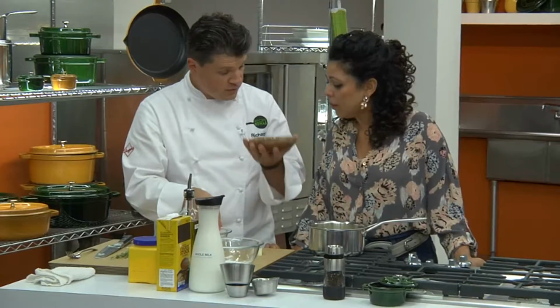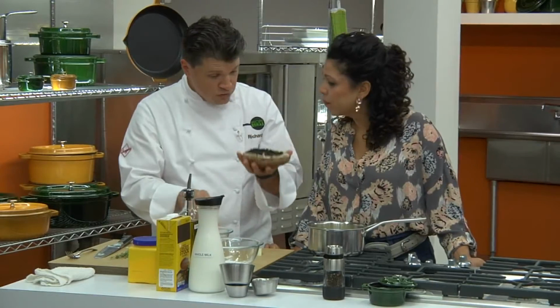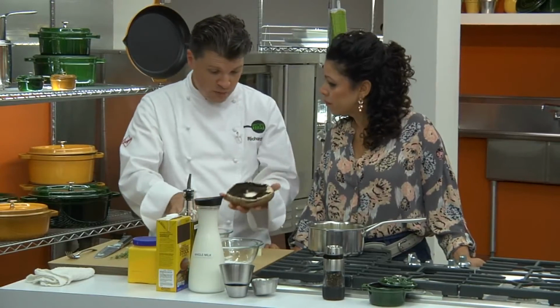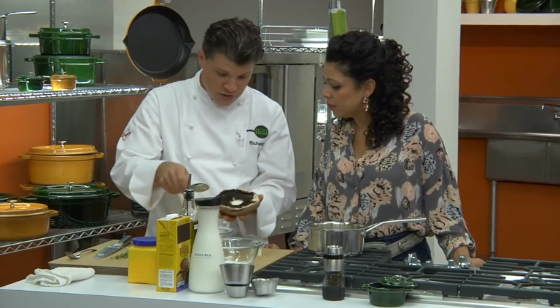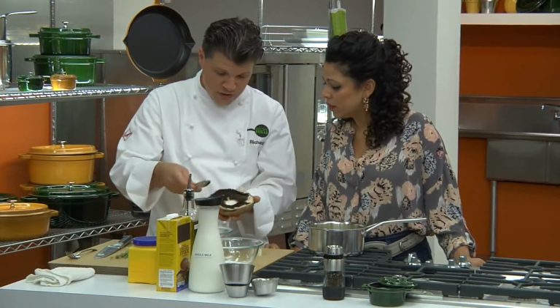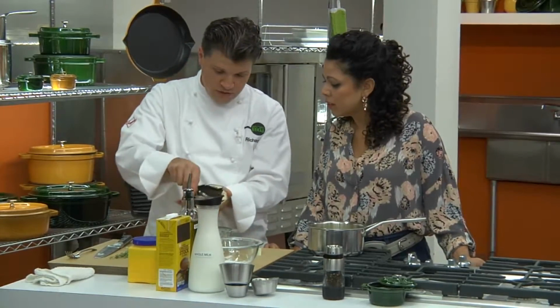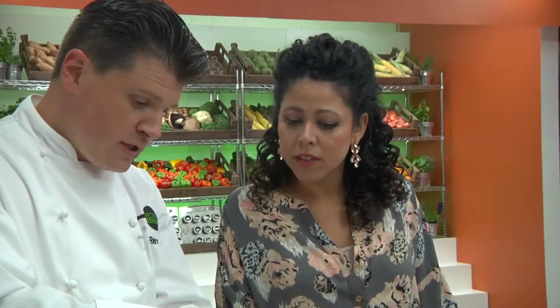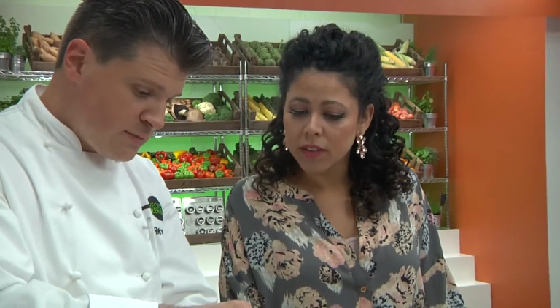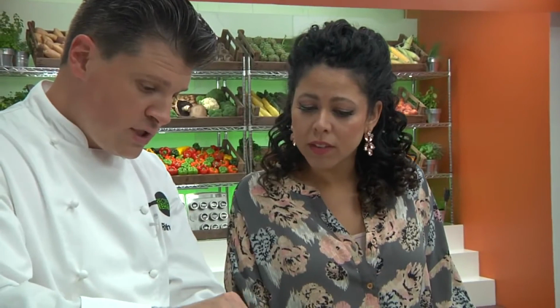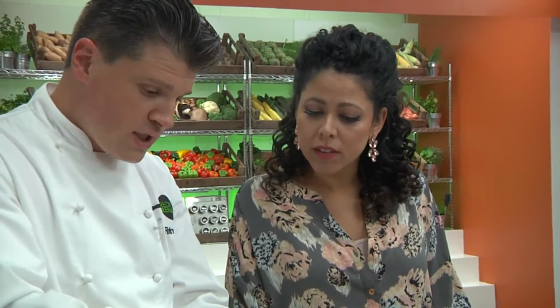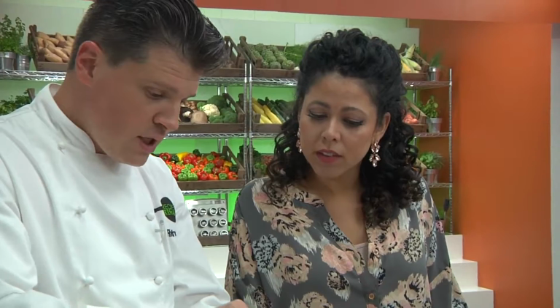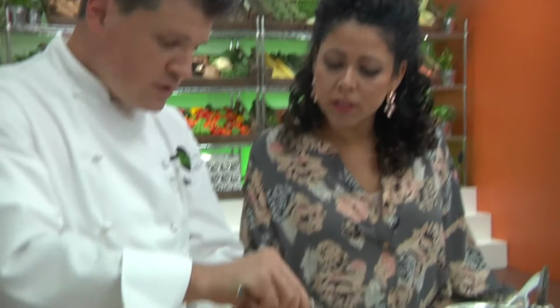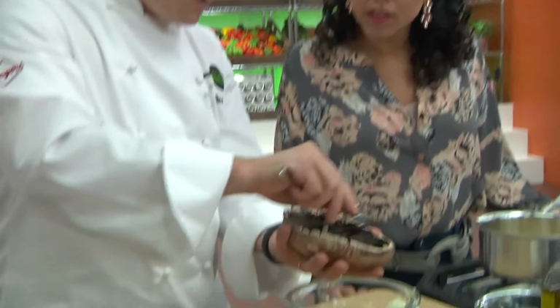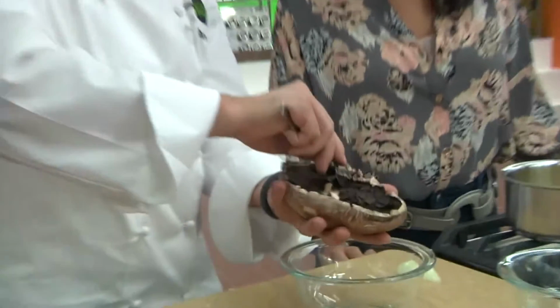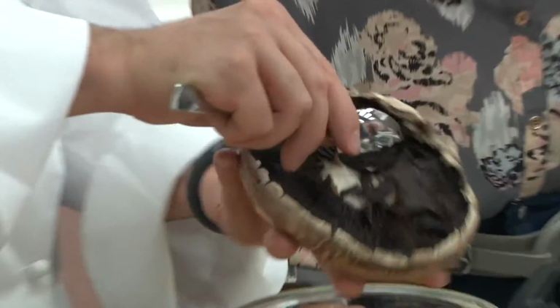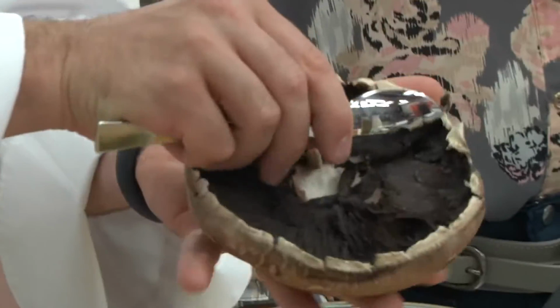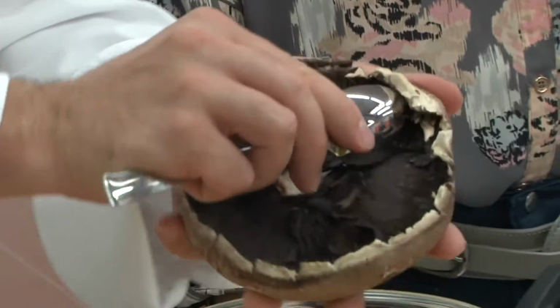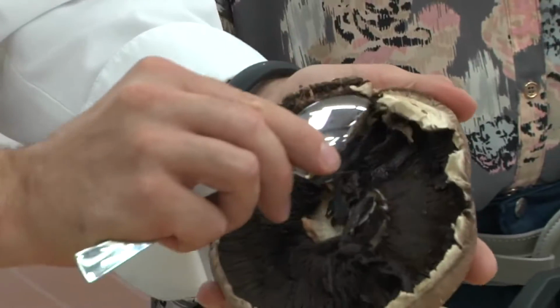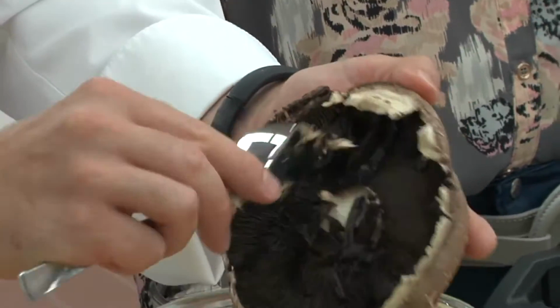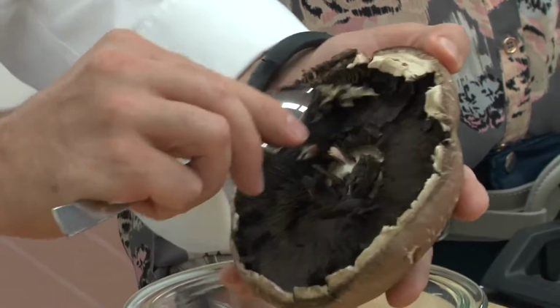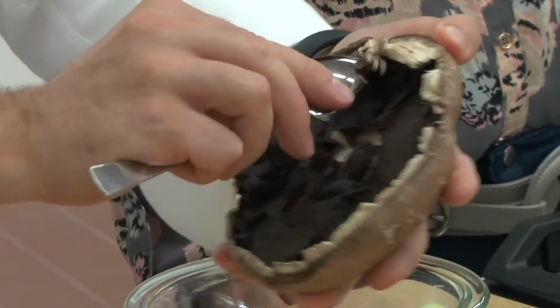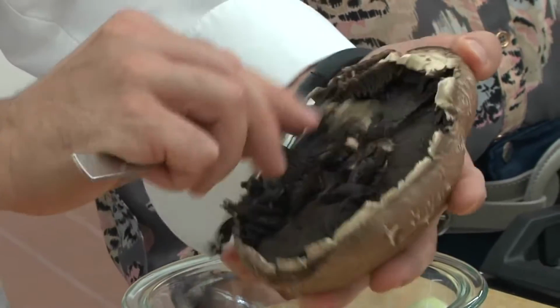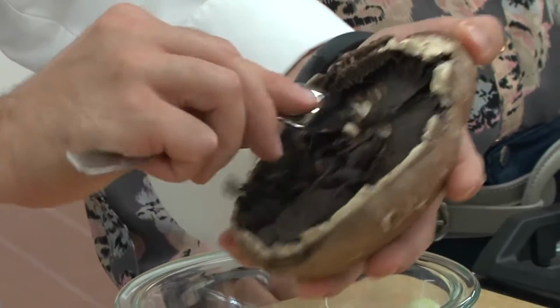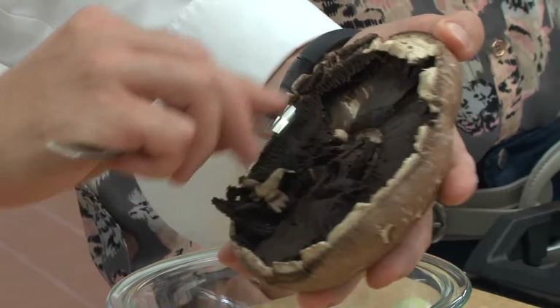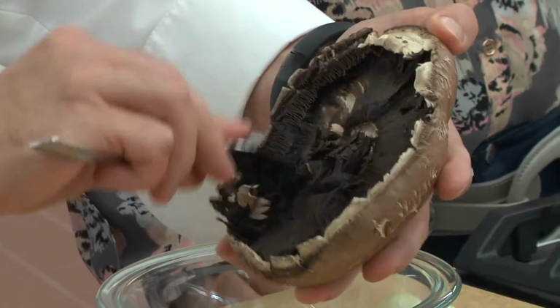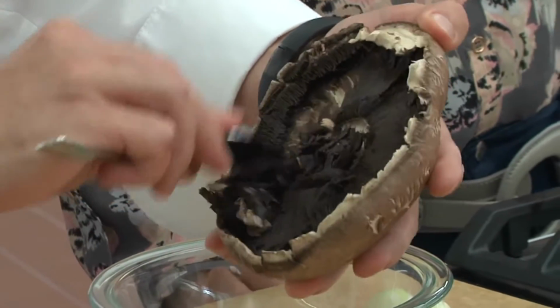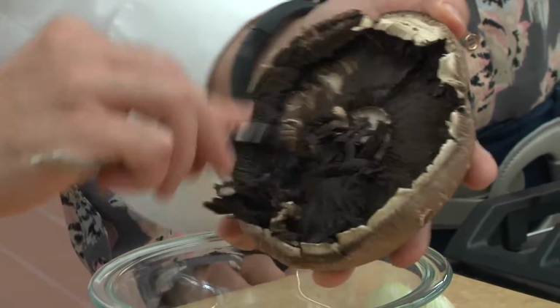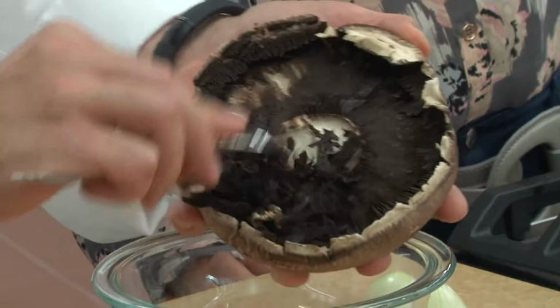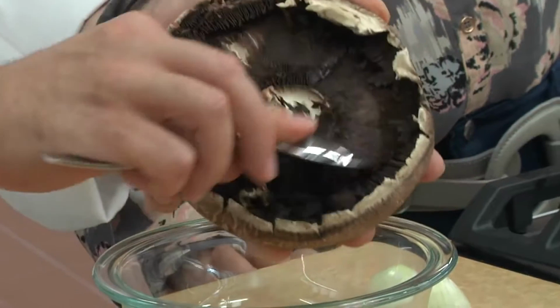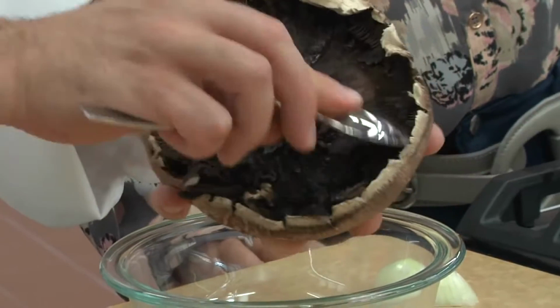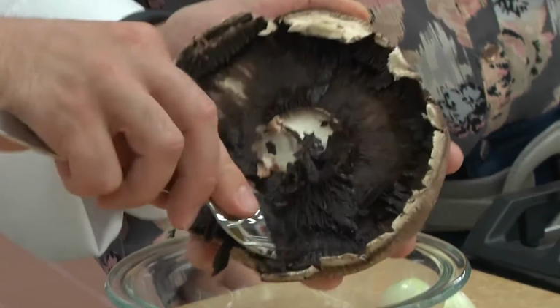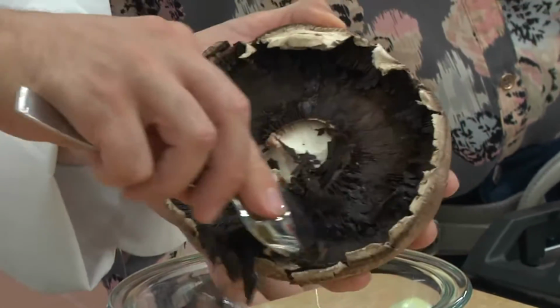So if you do get one this large, an easy way to take some of those gills out is to use a spoon and just kind of scrape them right out. It comes out really easily.